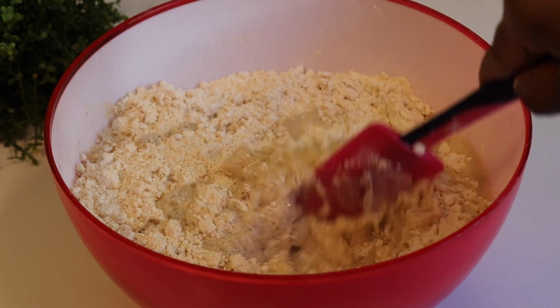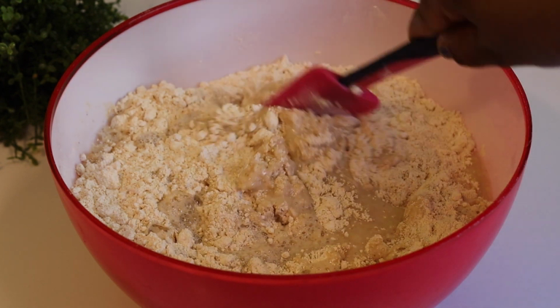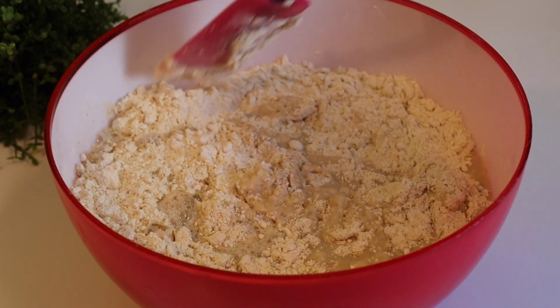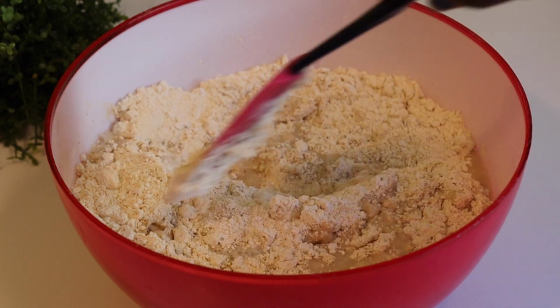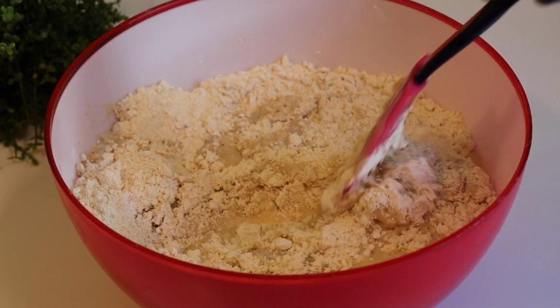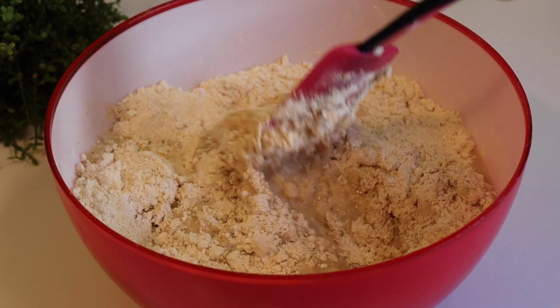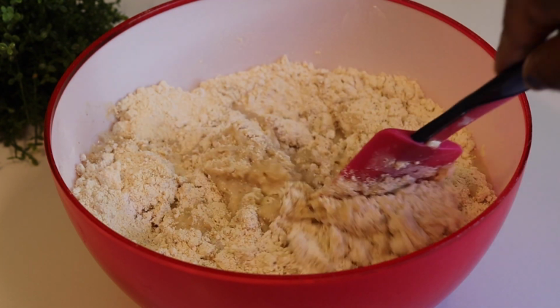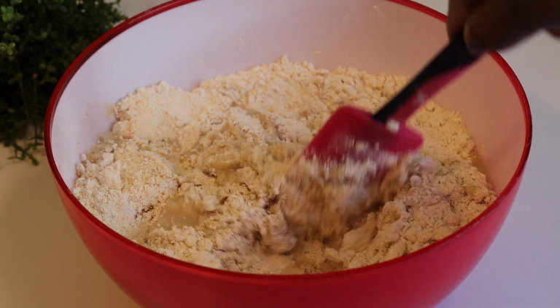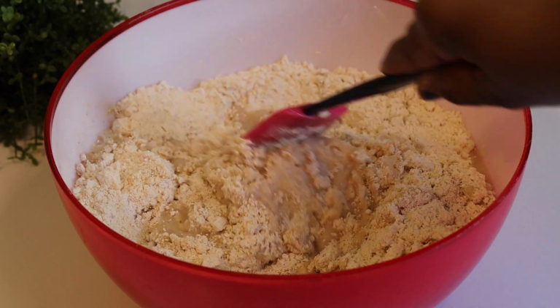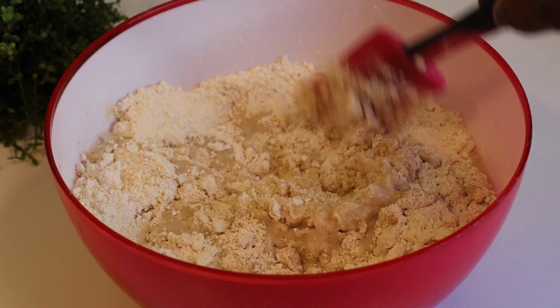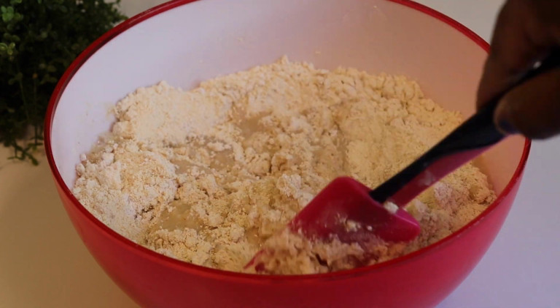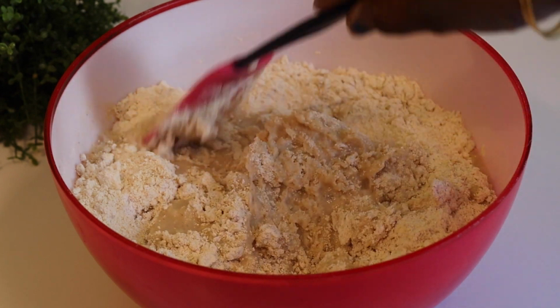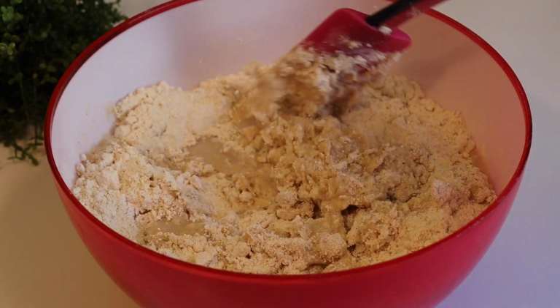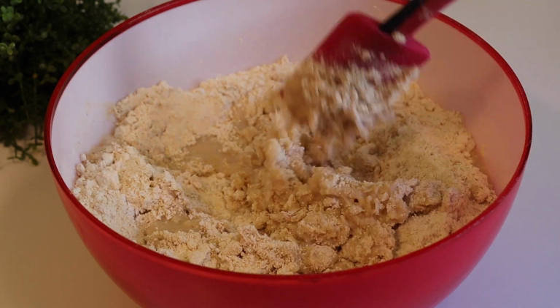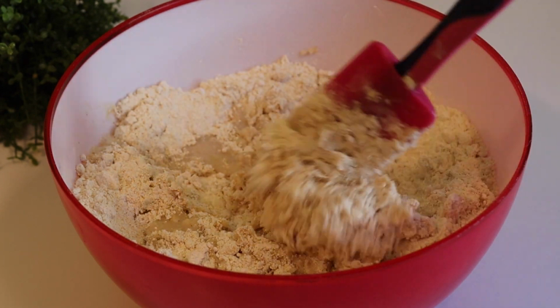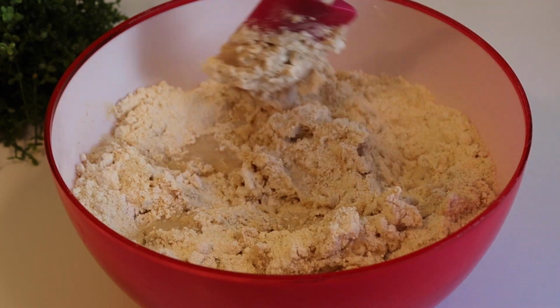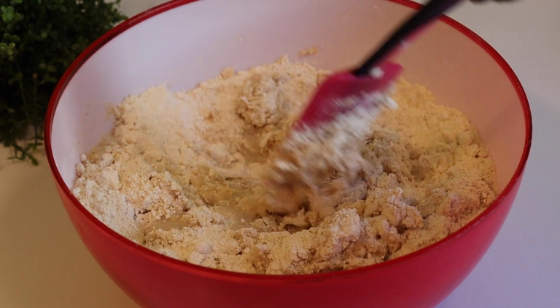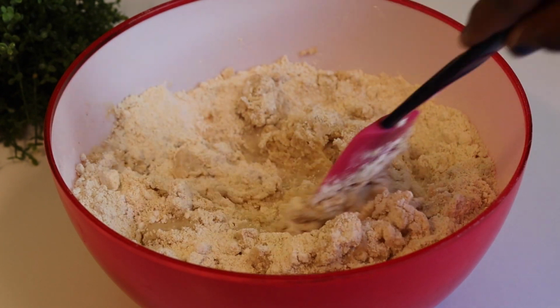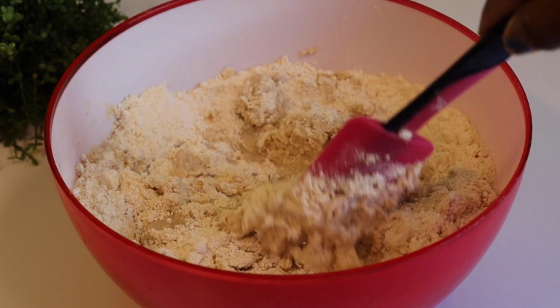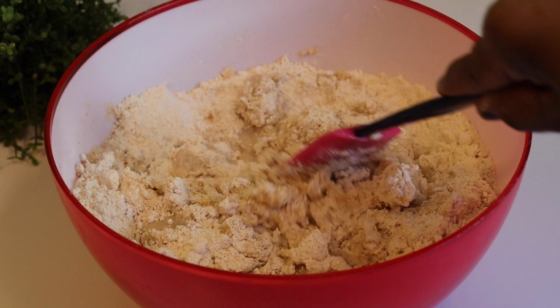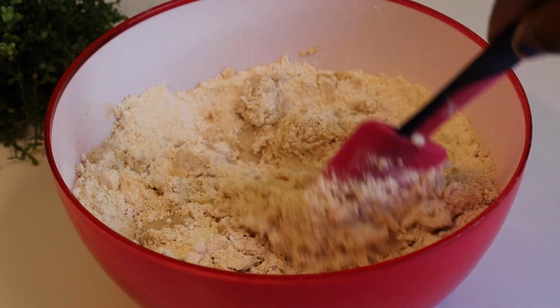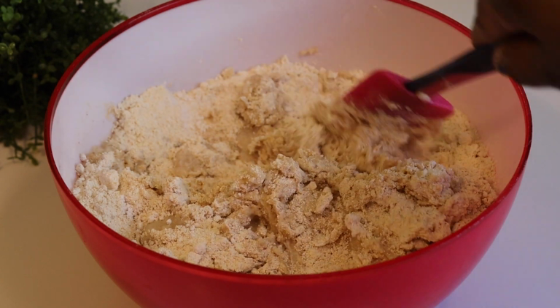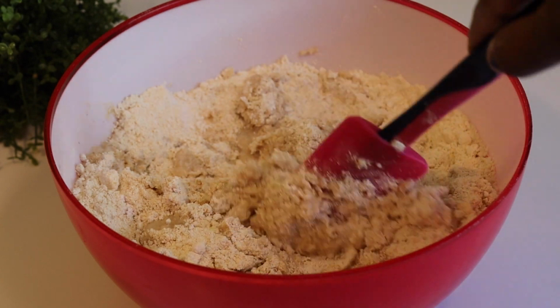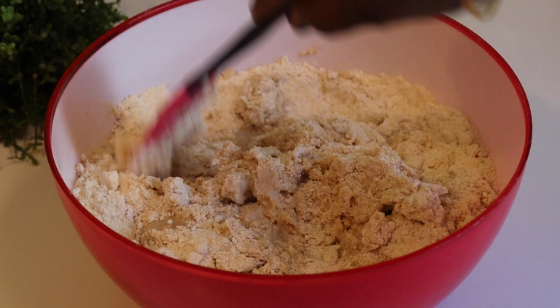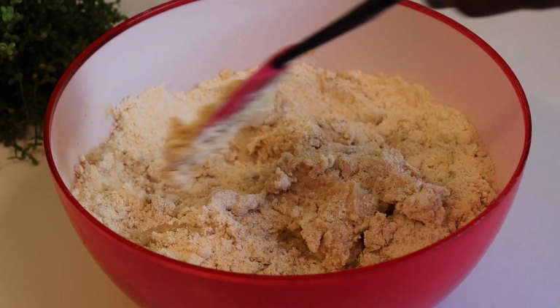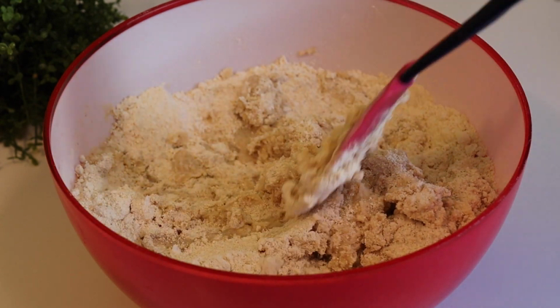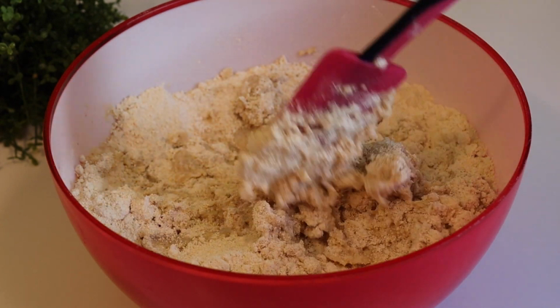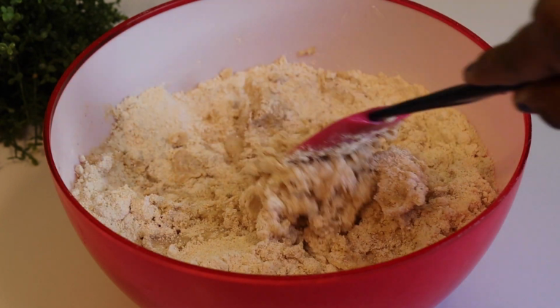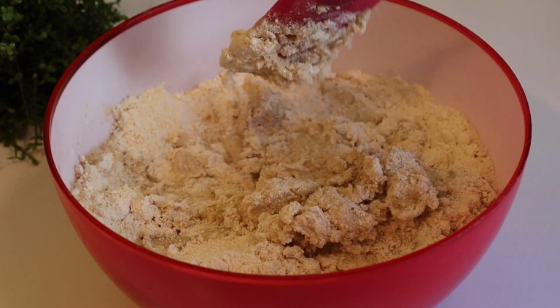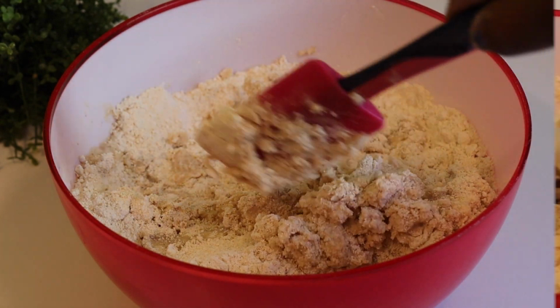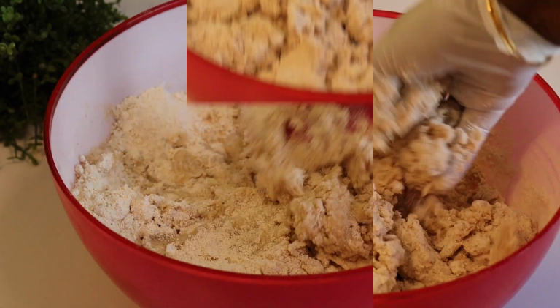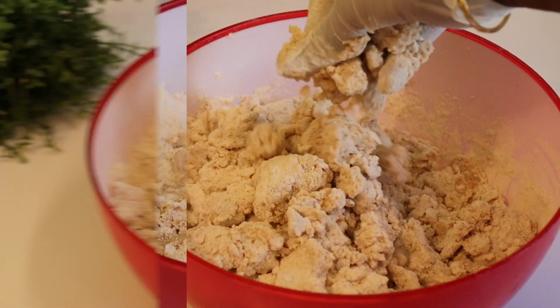Now we will put it in the middle of the knife. Now we will put the knife in the middle.